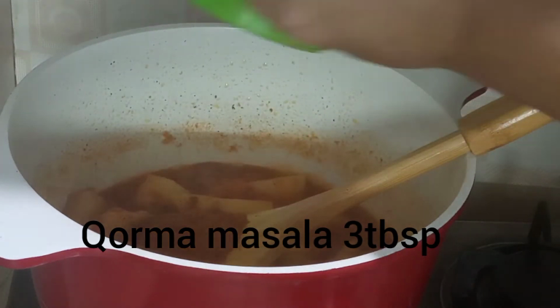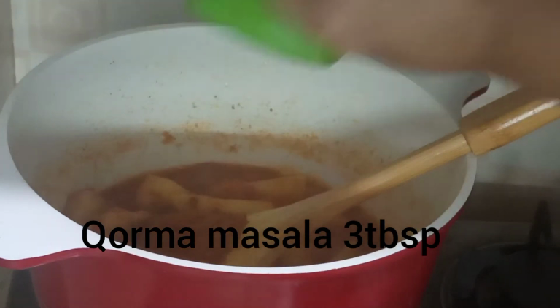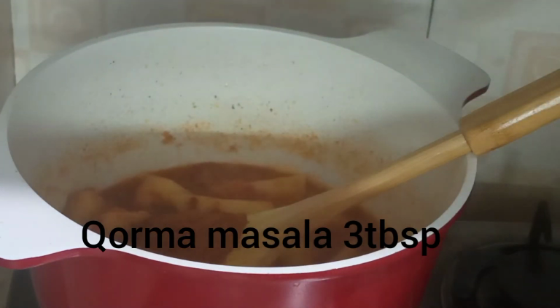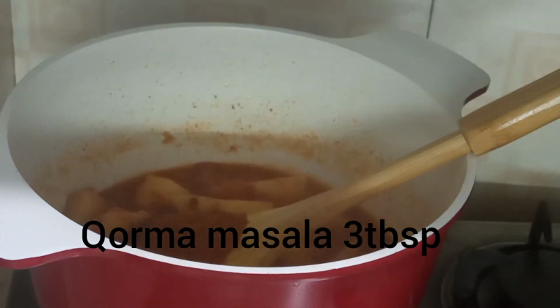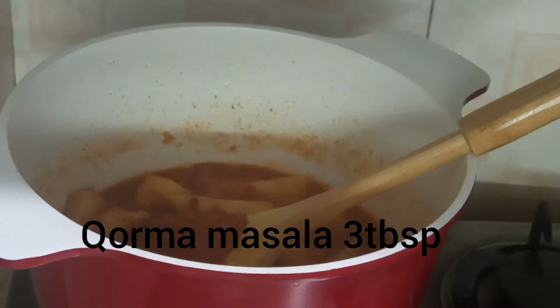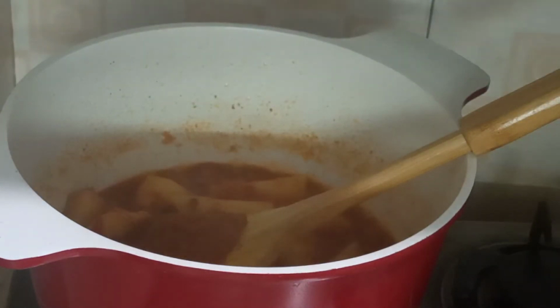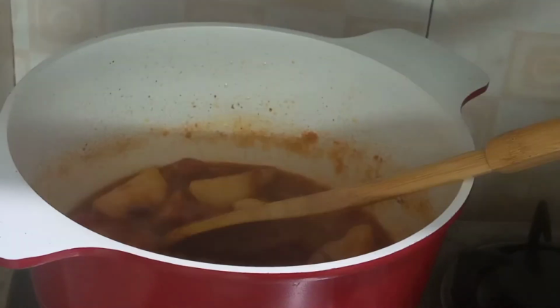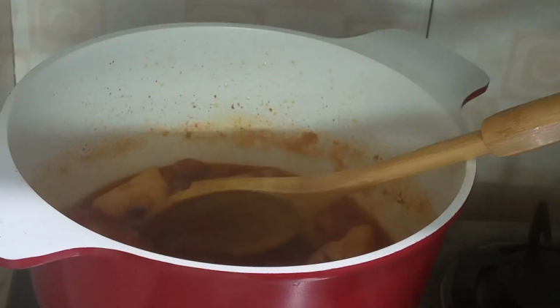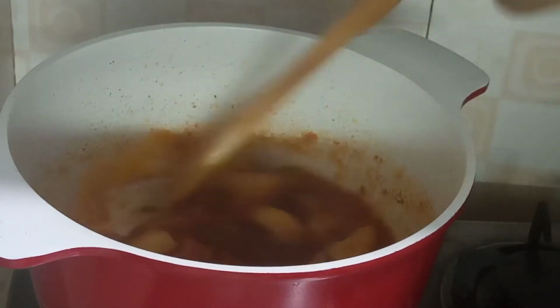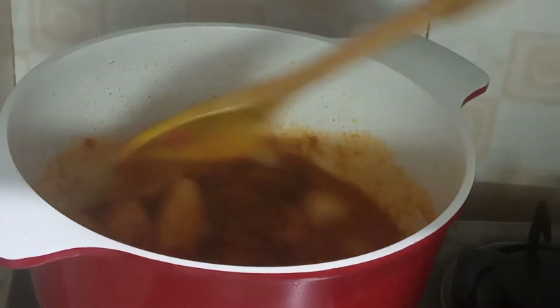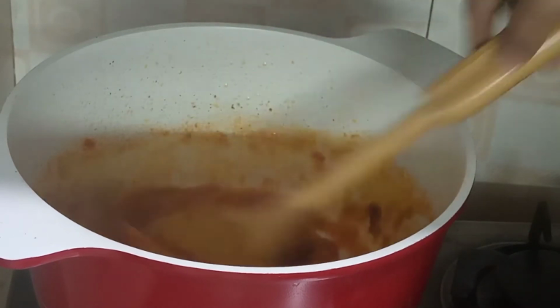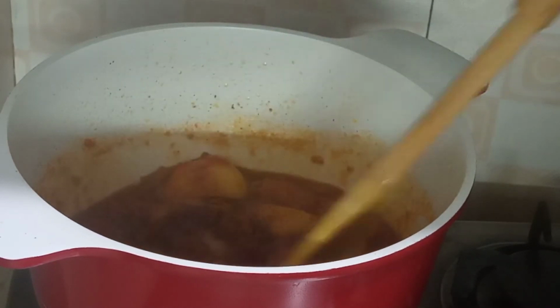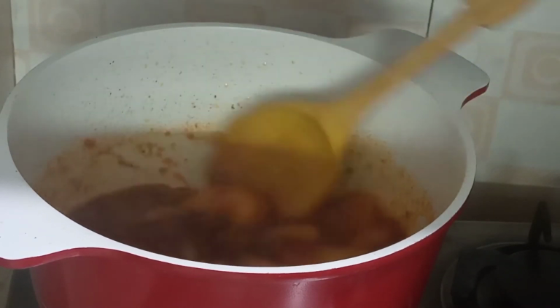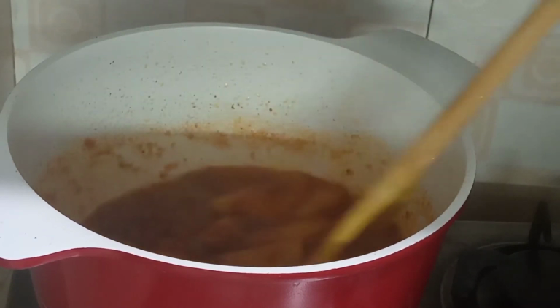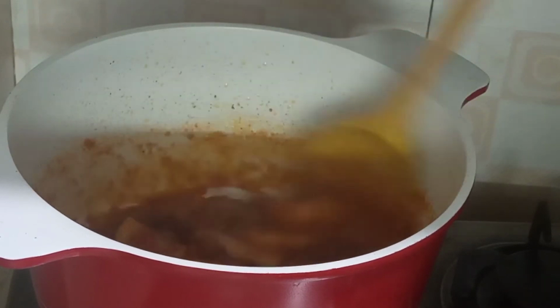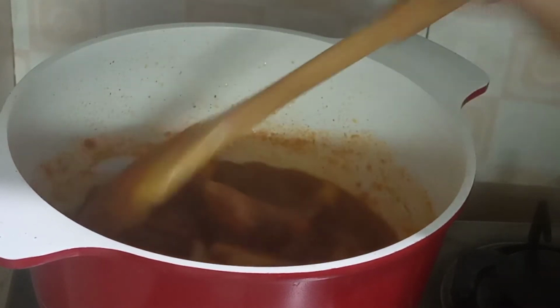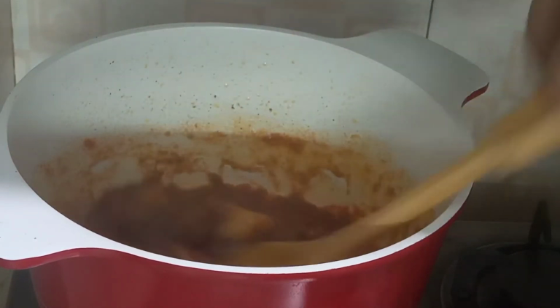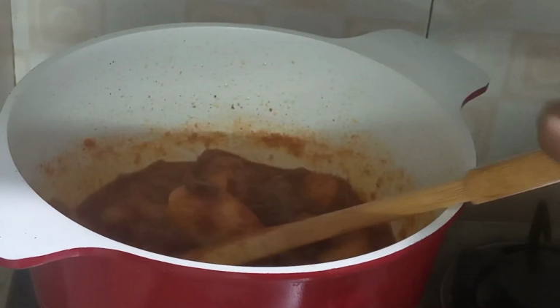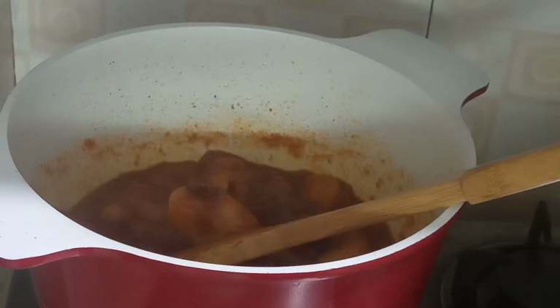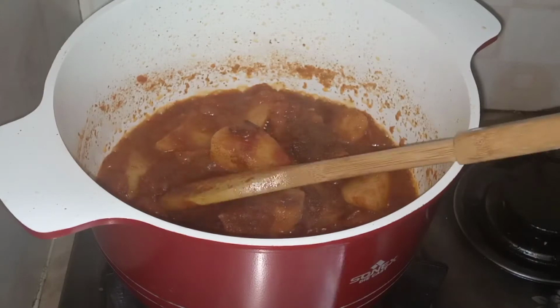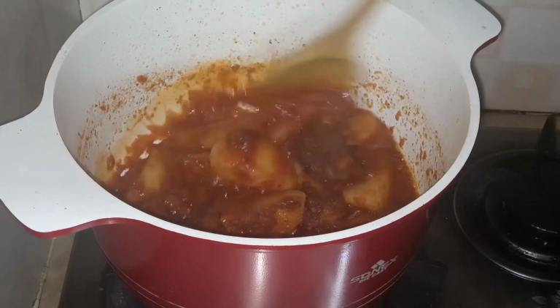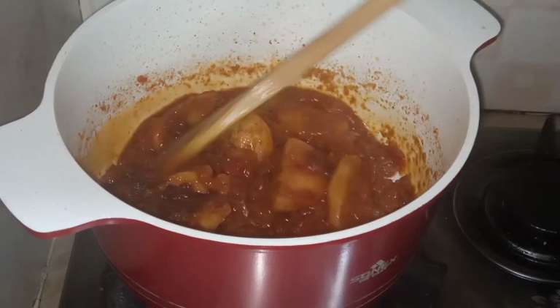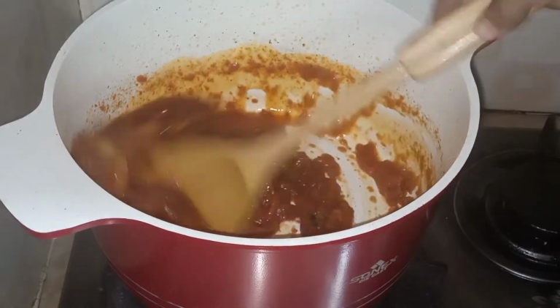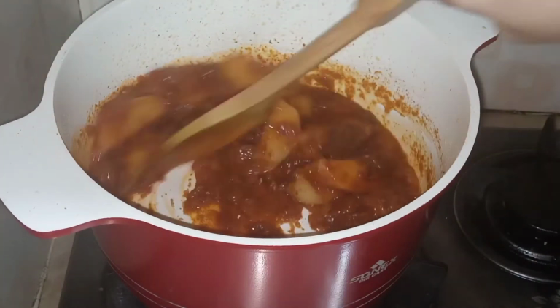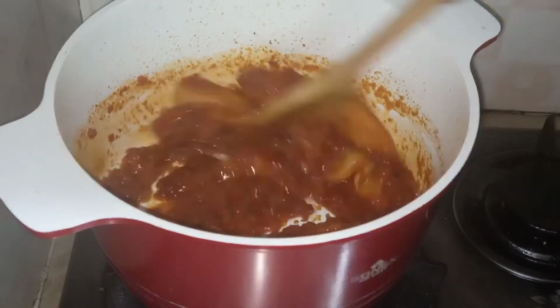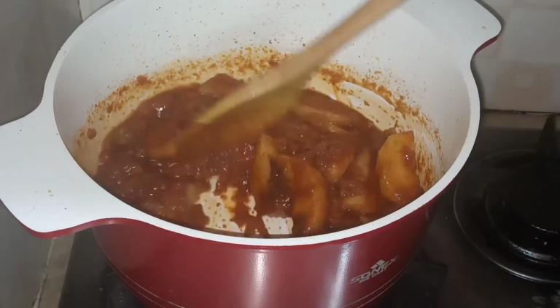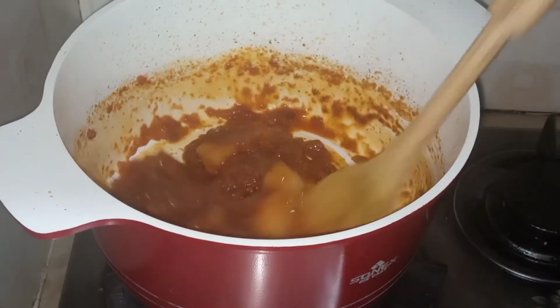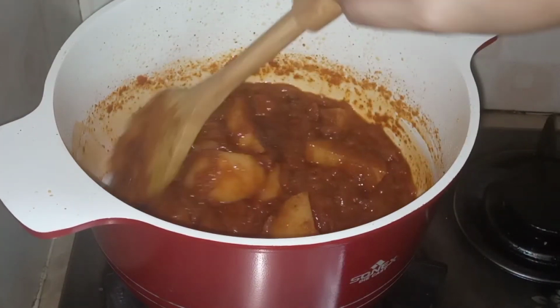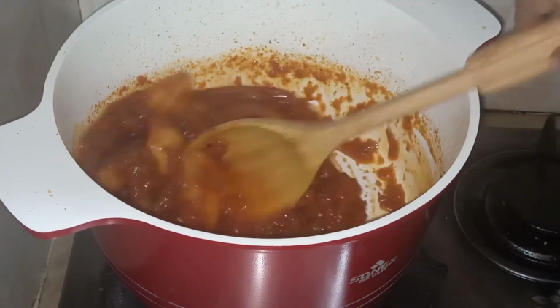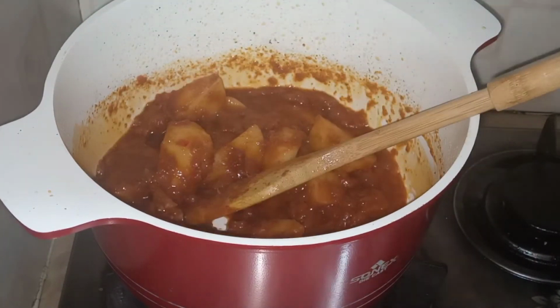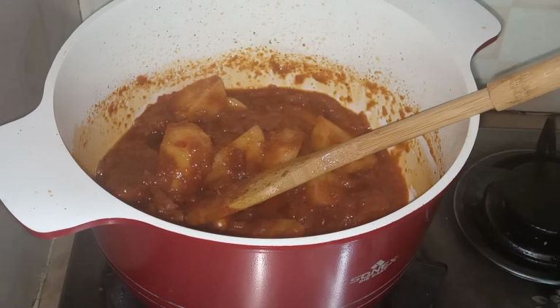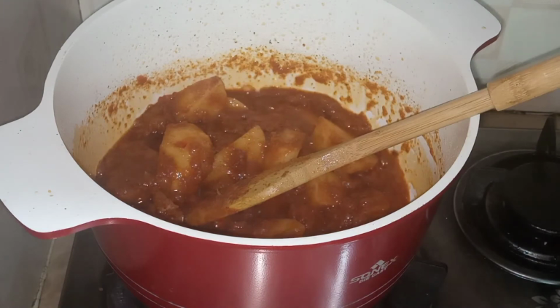Now add khoro masala, three tablespoons. You can buy it from the market or make it at home. If you want my khoro masala recipe, just comment in the comment section below and I'll make it.